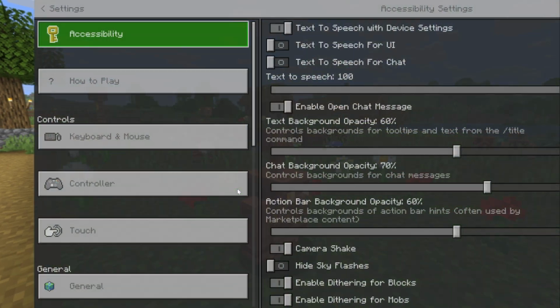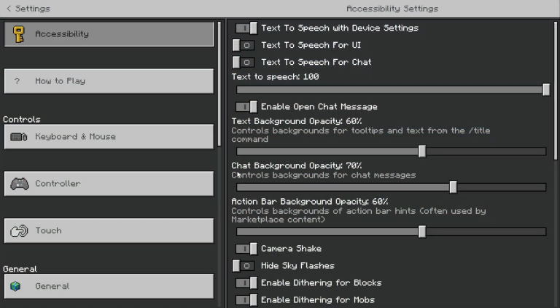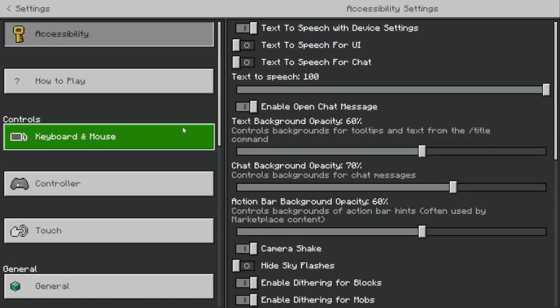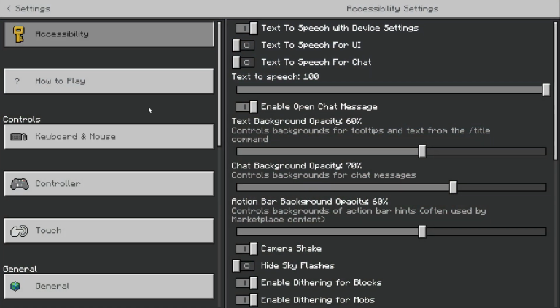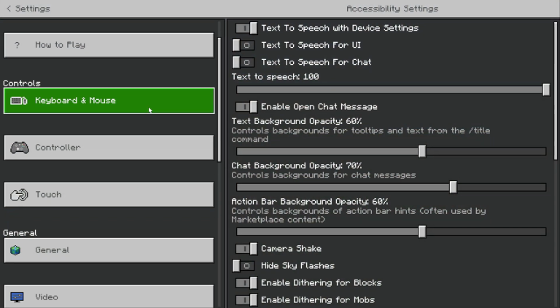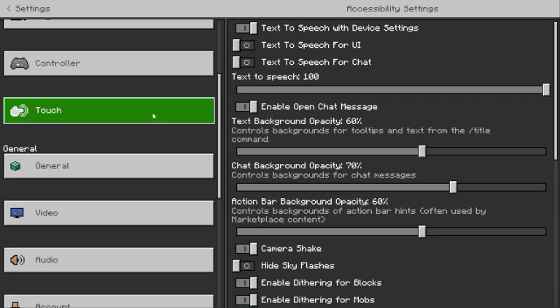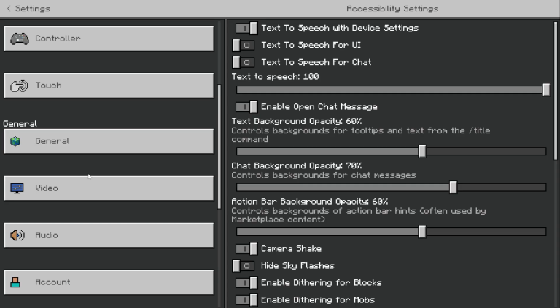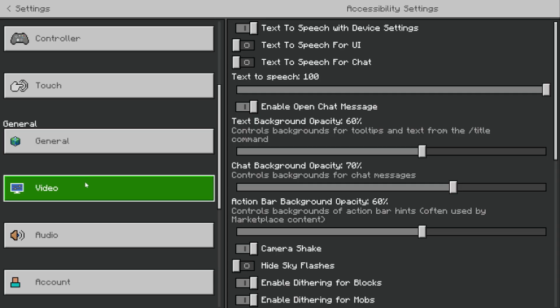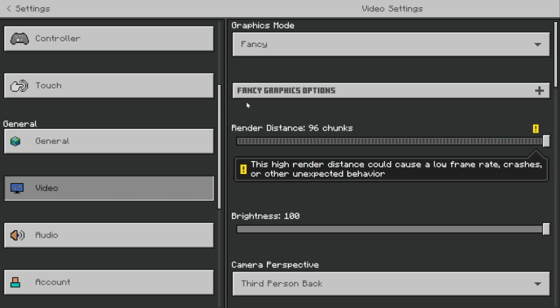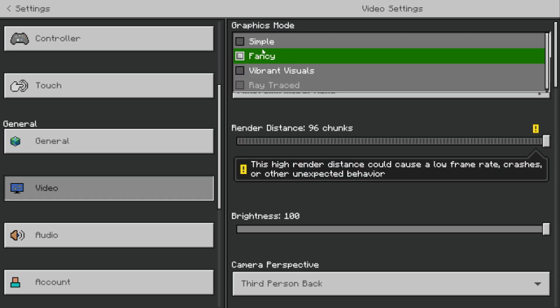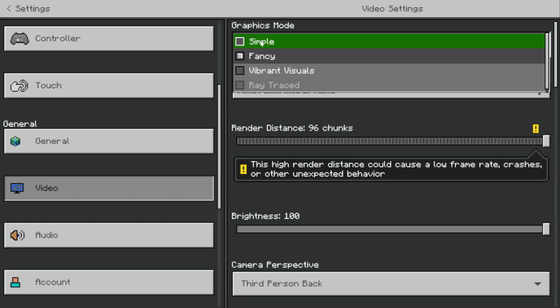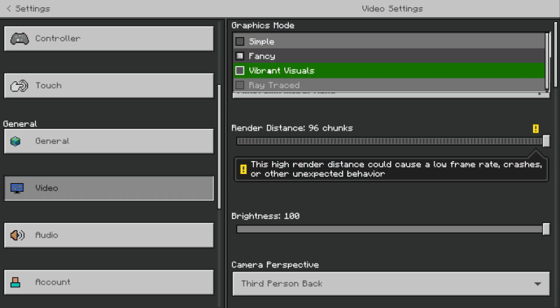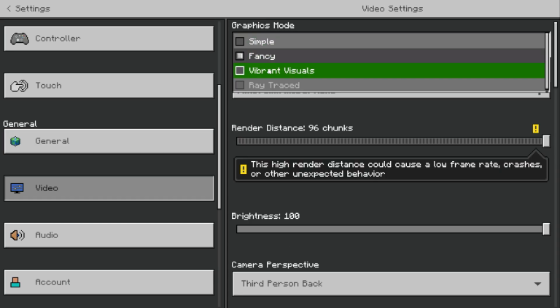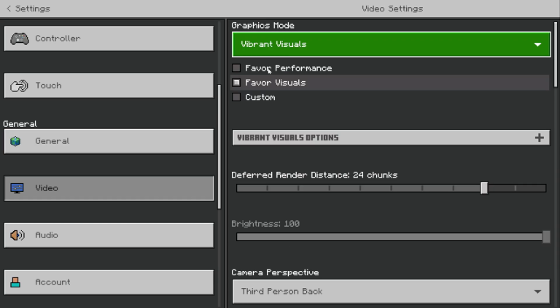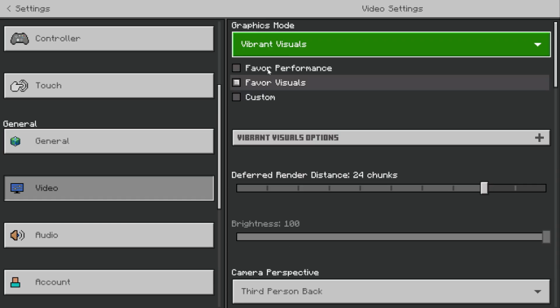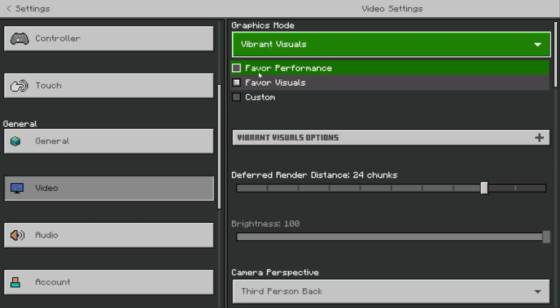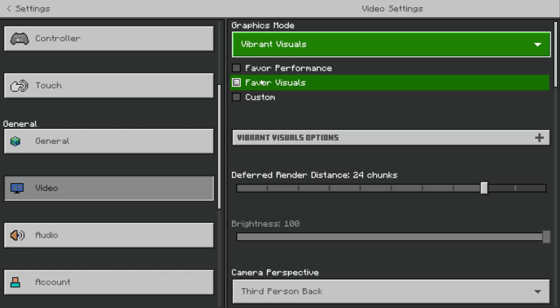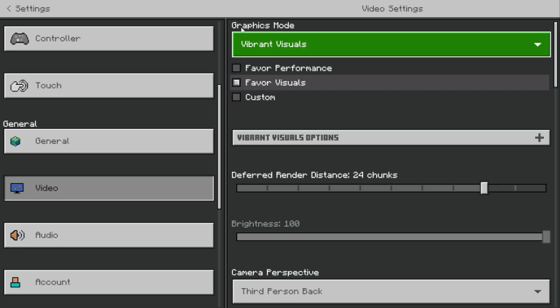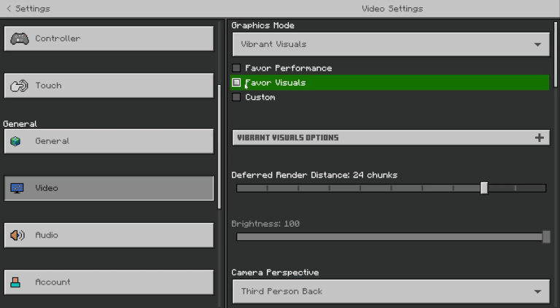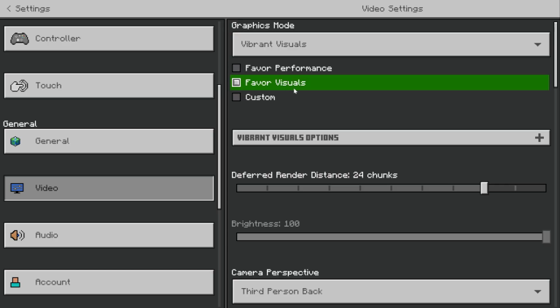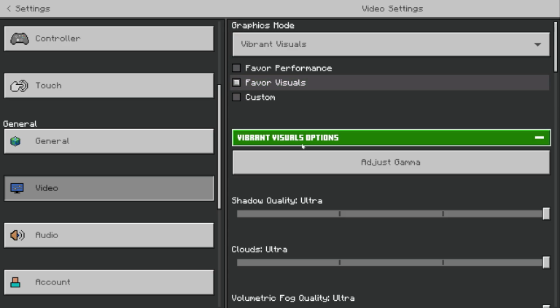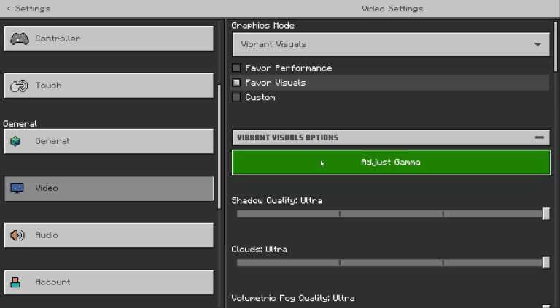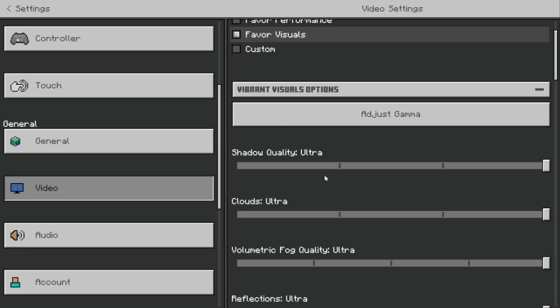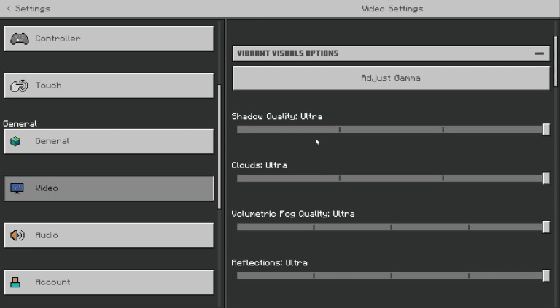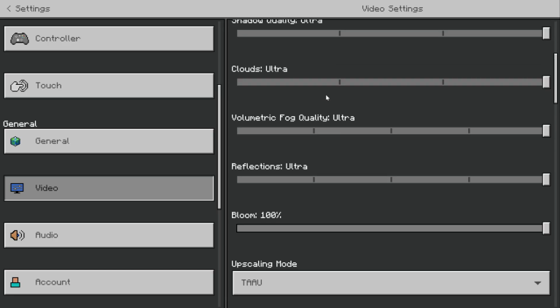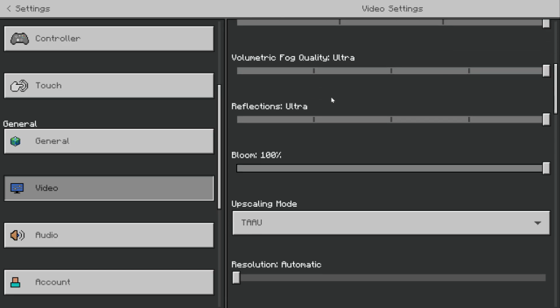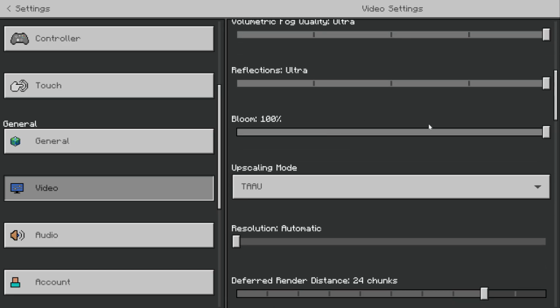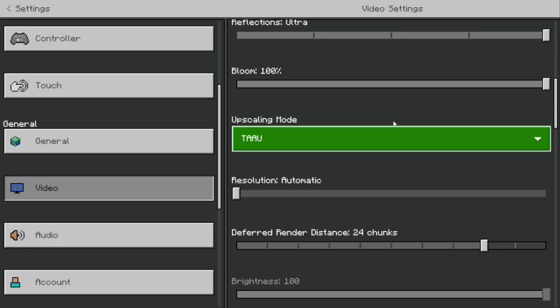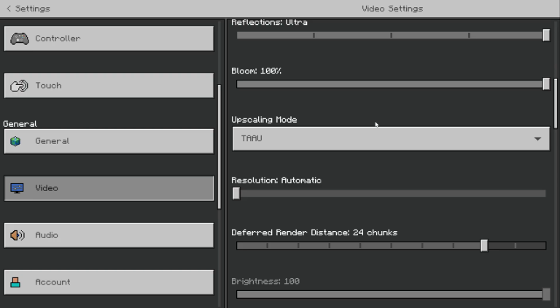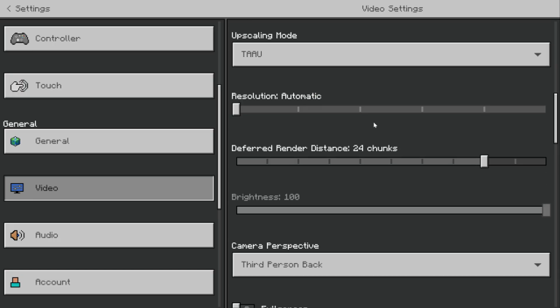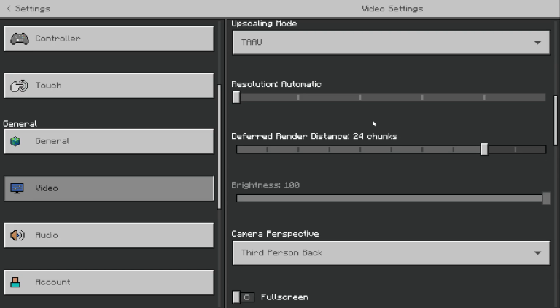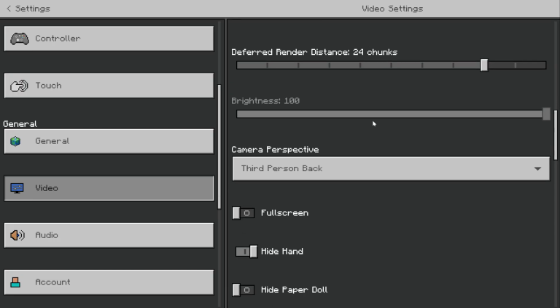We can go to Settings here, and then from the main menu we'll want to scroll down to Video, then go to Graphics Mode and select Vibrant Visuals. You want to click Favor Visuals here, and then make sure you go through and adjust these settings all the way up. They generally should be set all the way up.